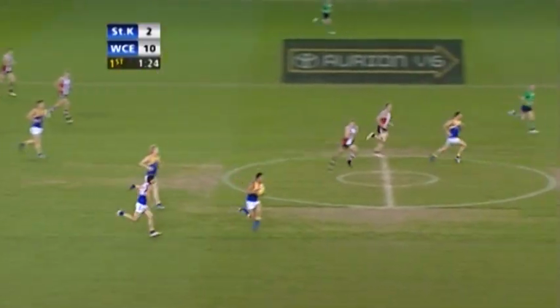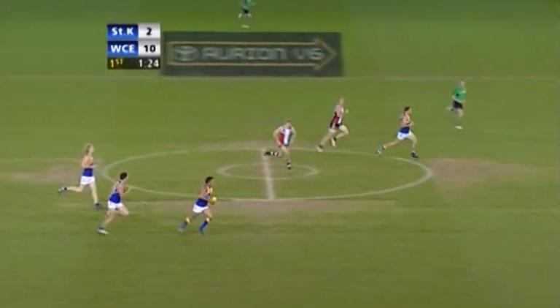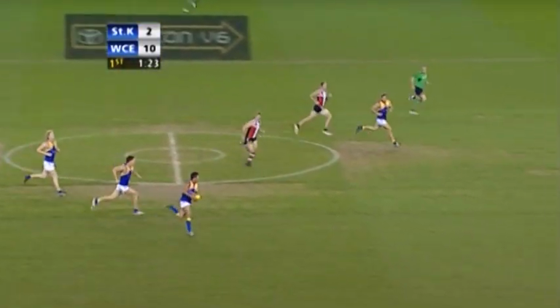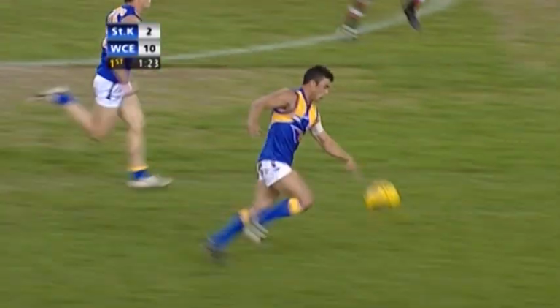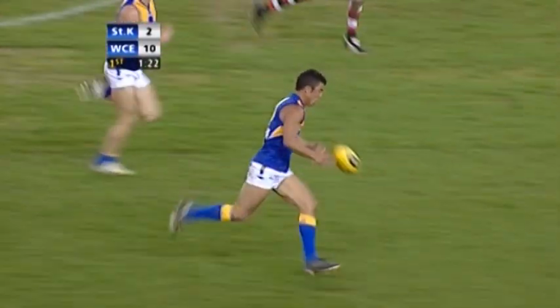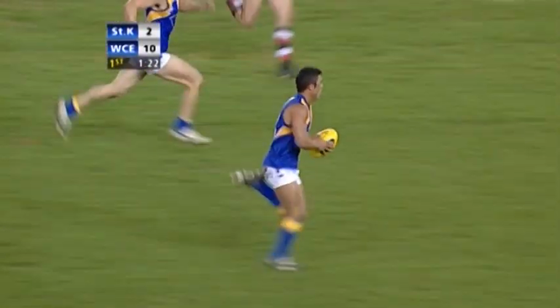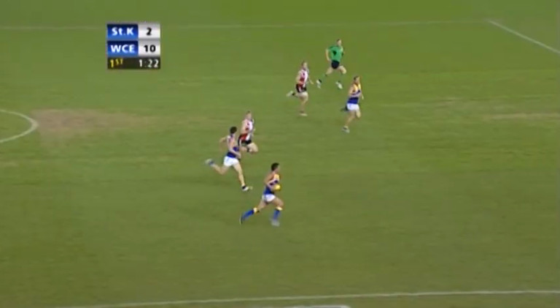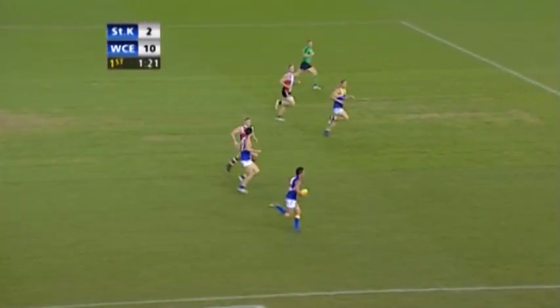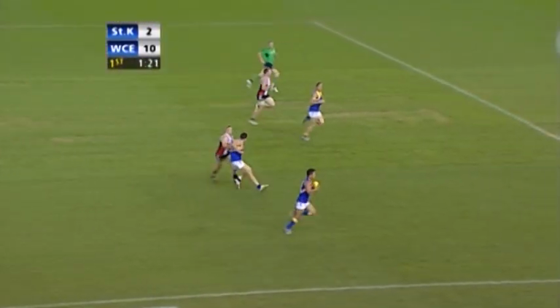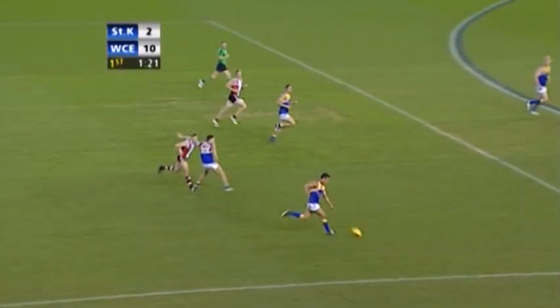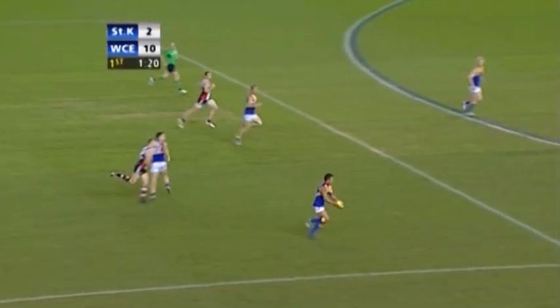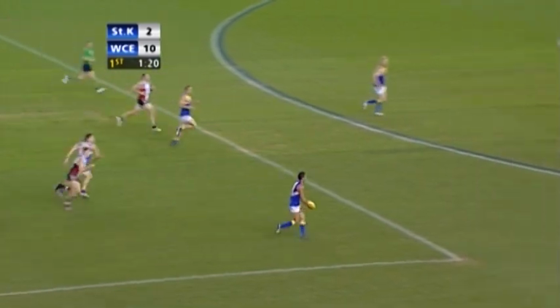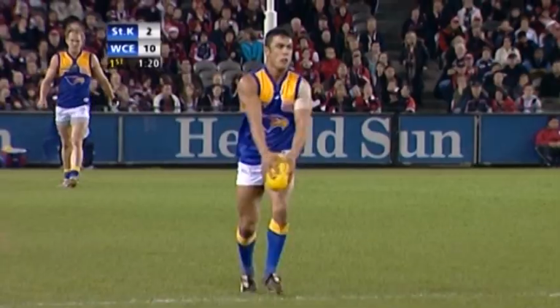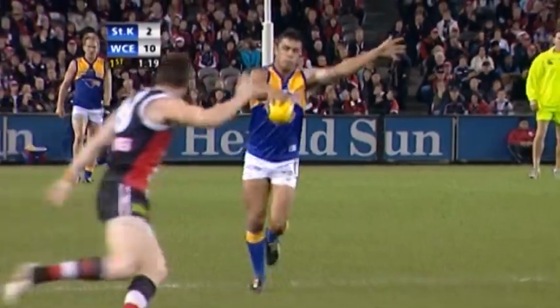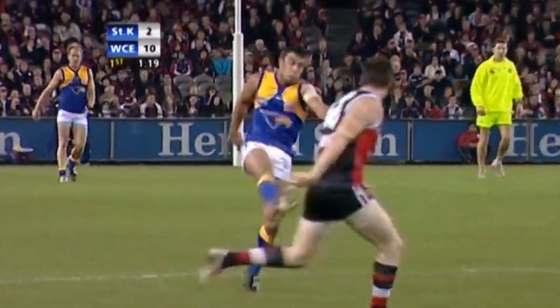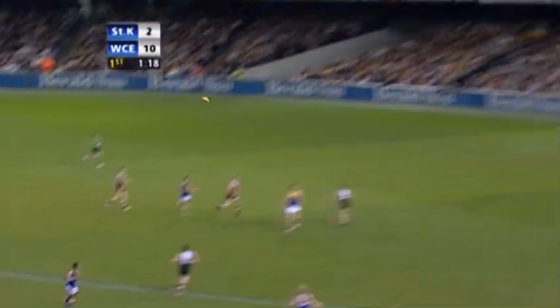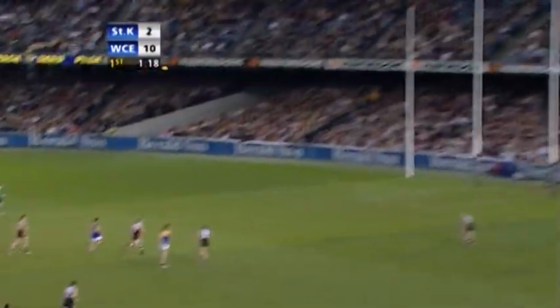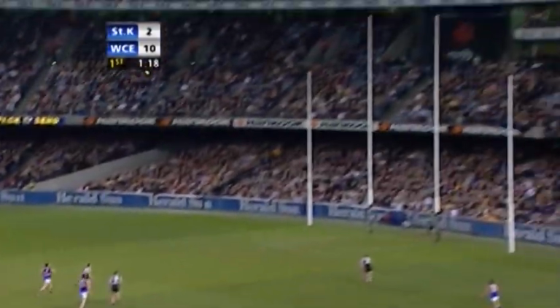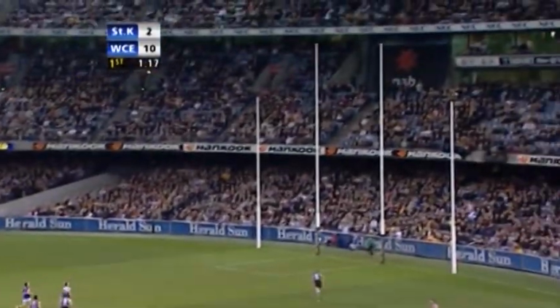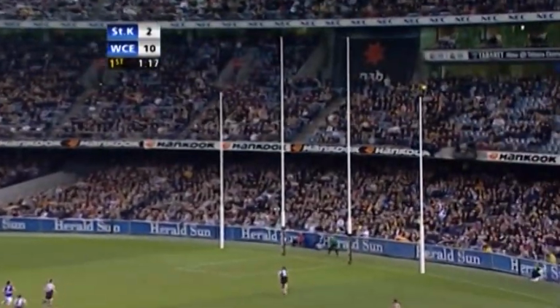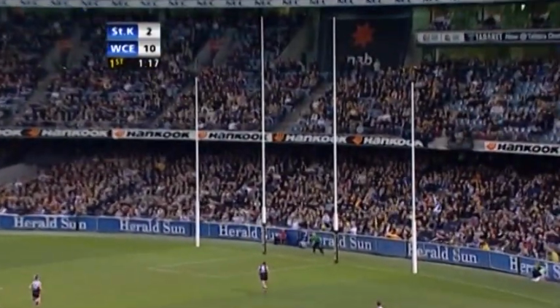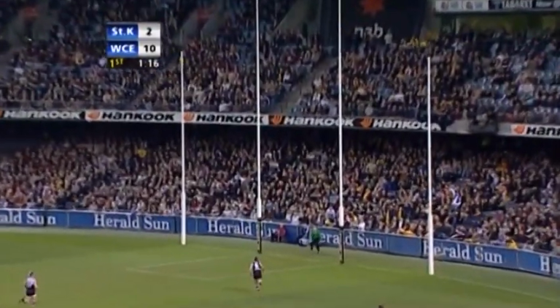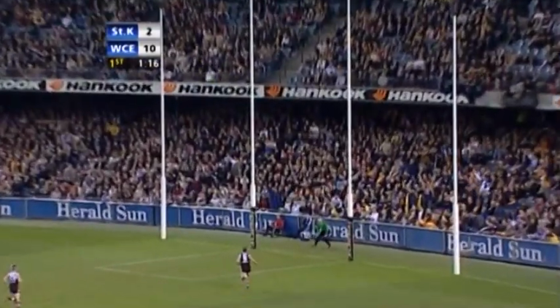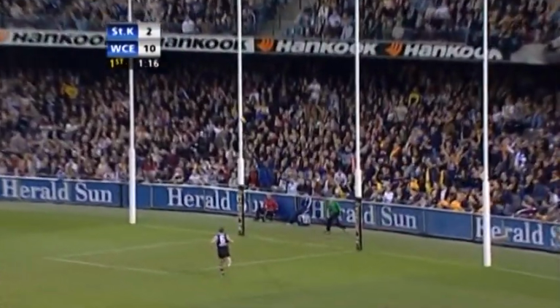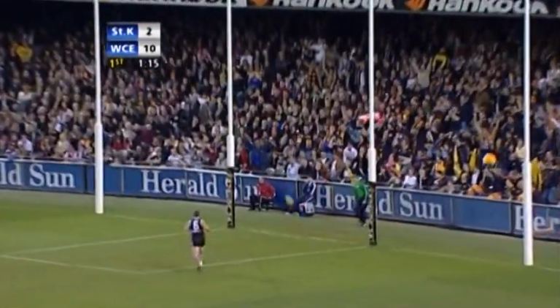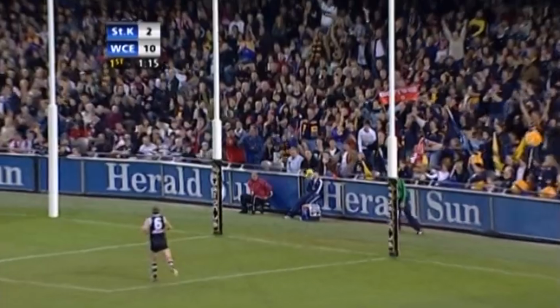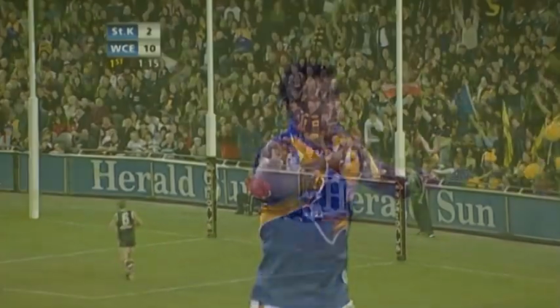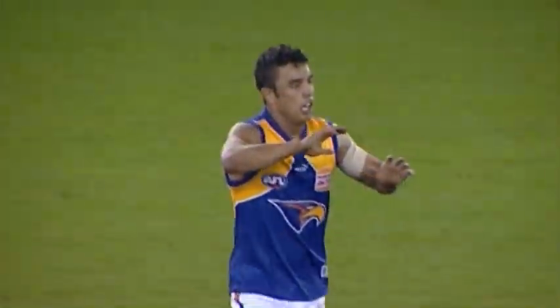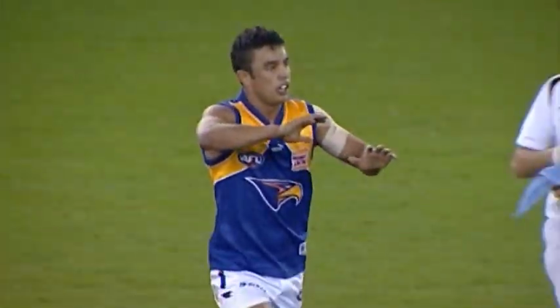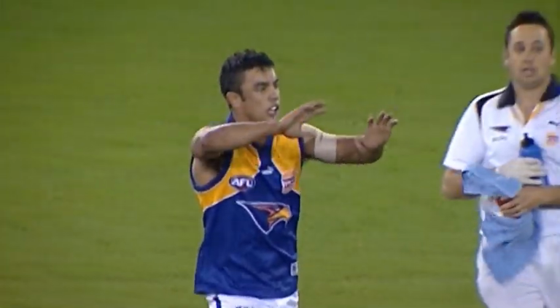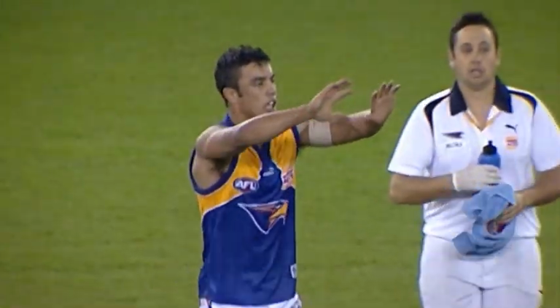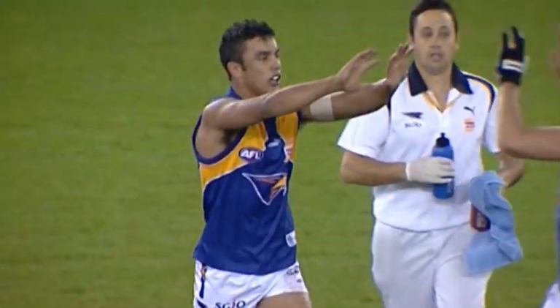Have it across to Butler — the Kerr. Running it down towards half forward, a couple of bounces, Kerr 55 metres out. Sandstone kicks a long goal. He's a star.